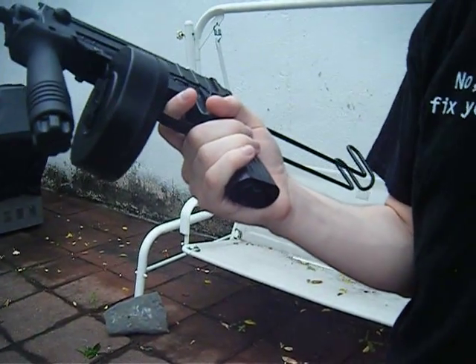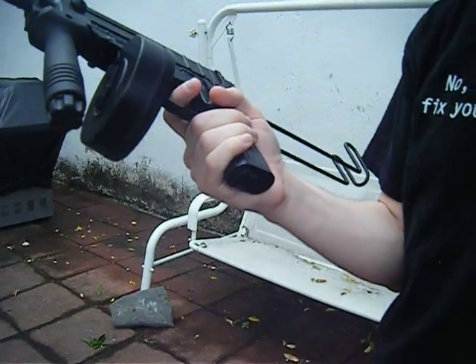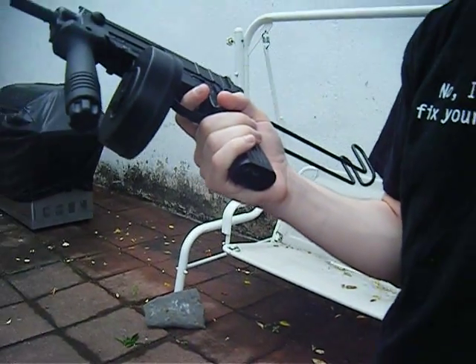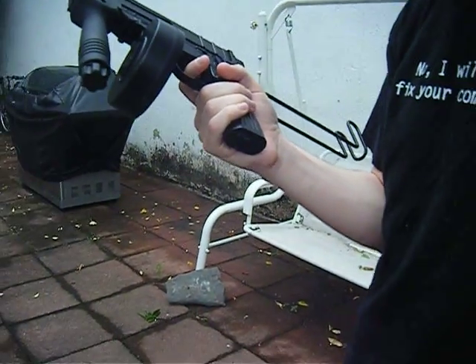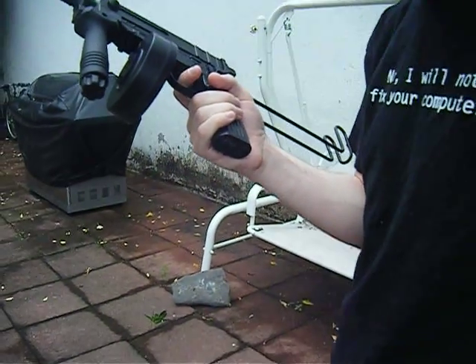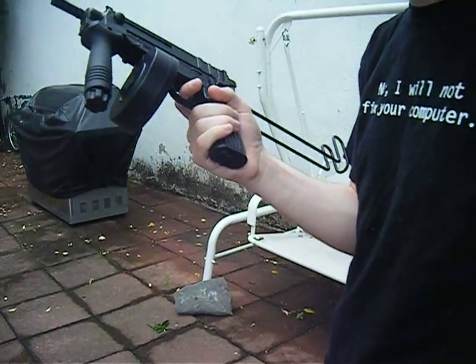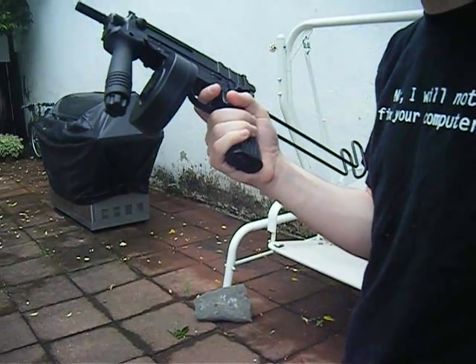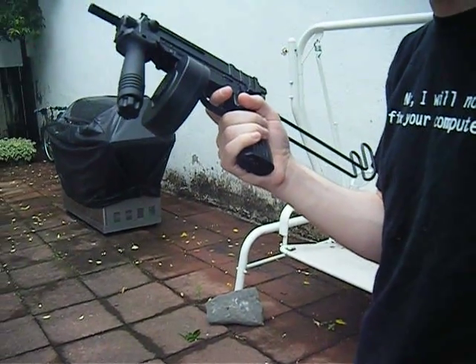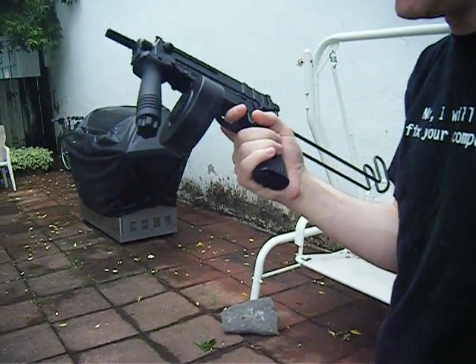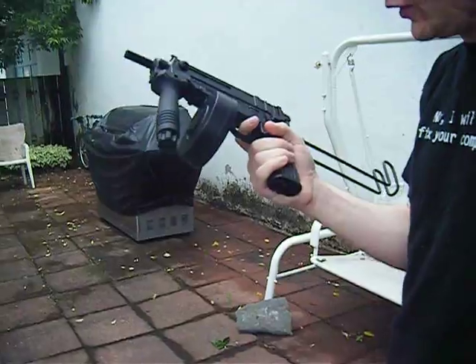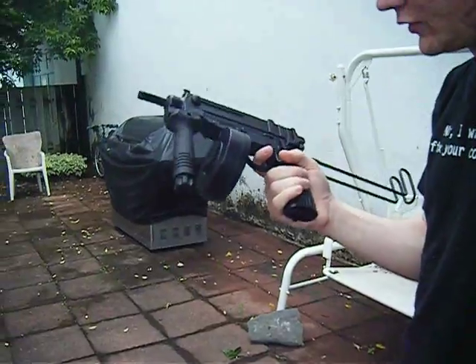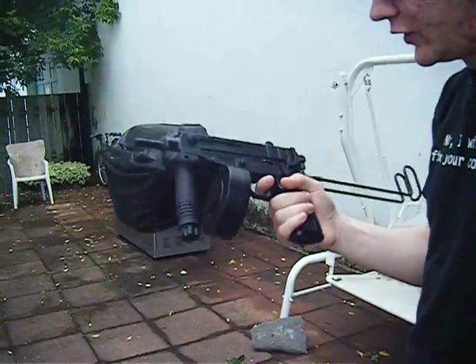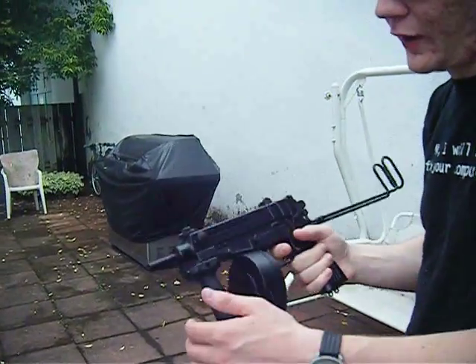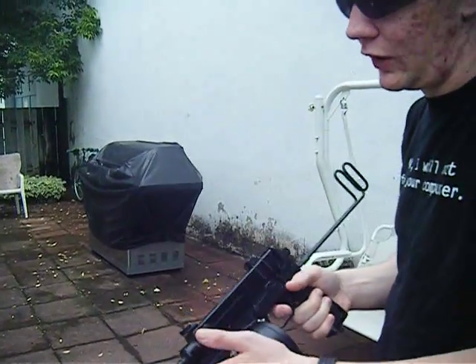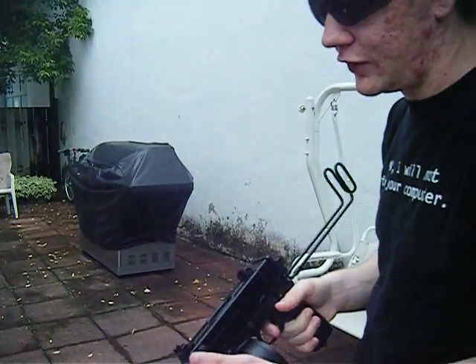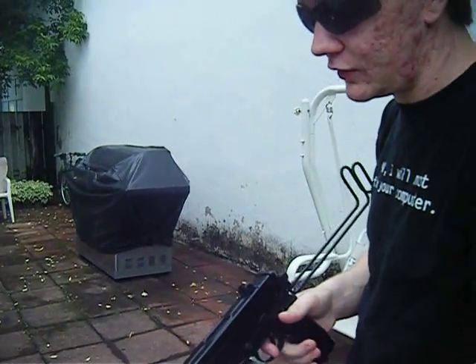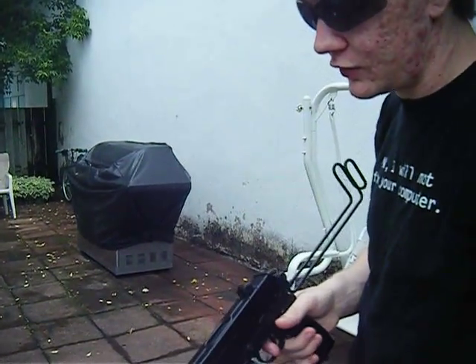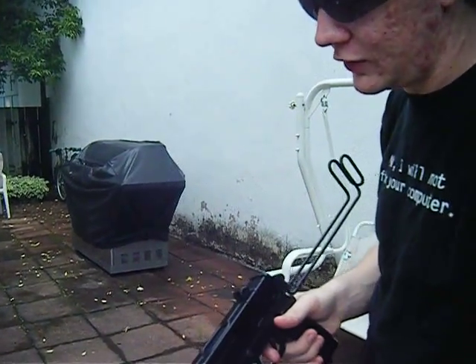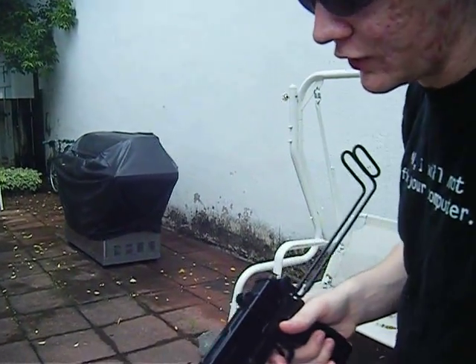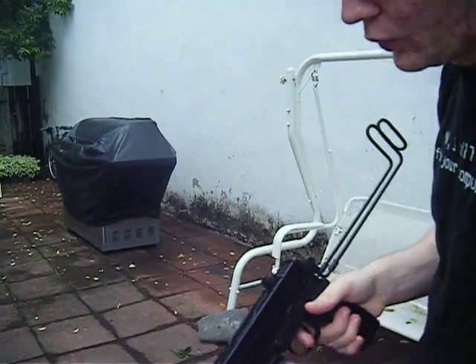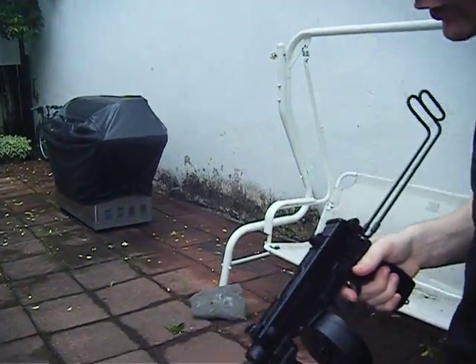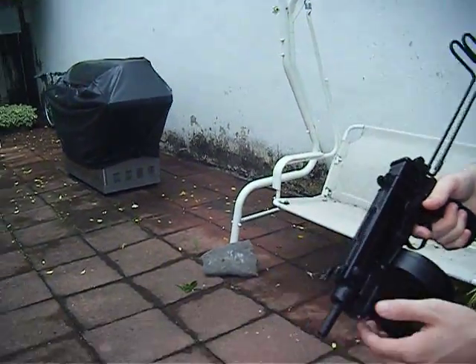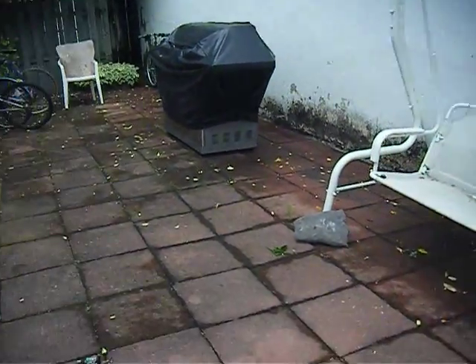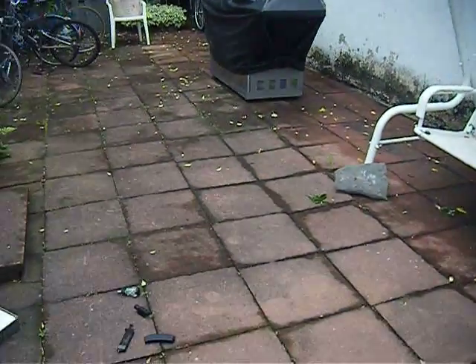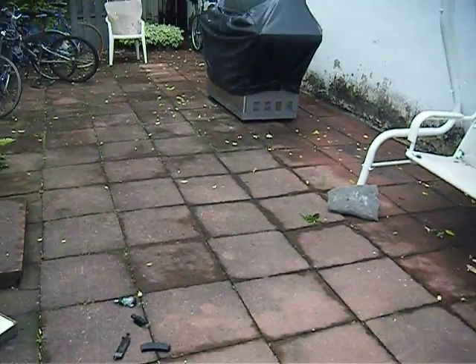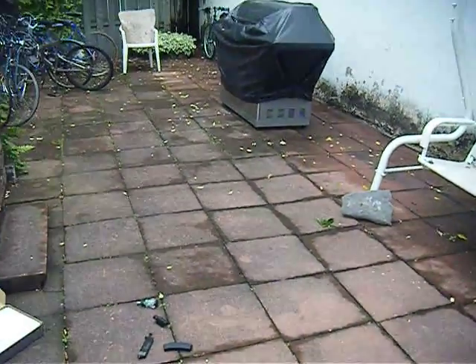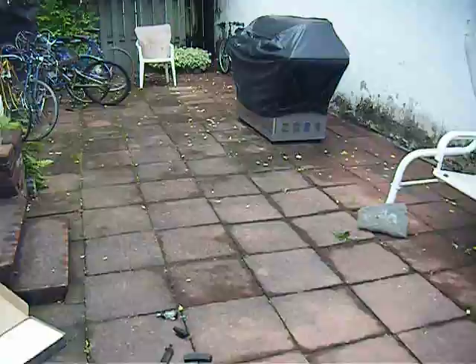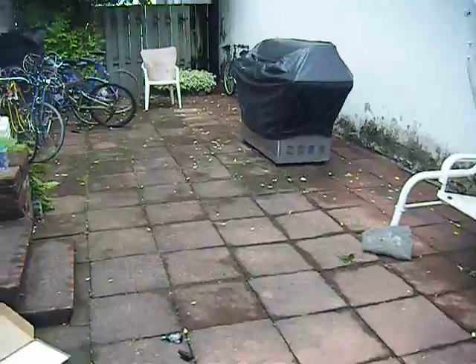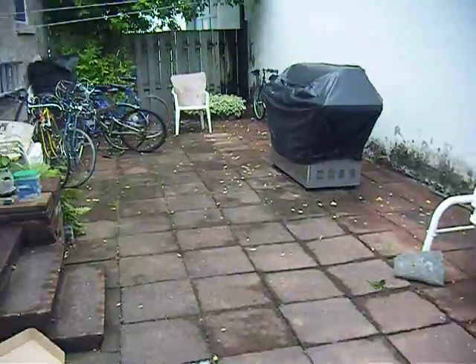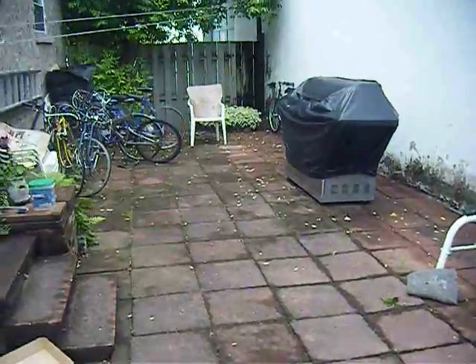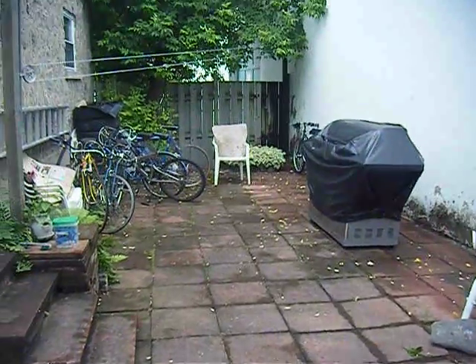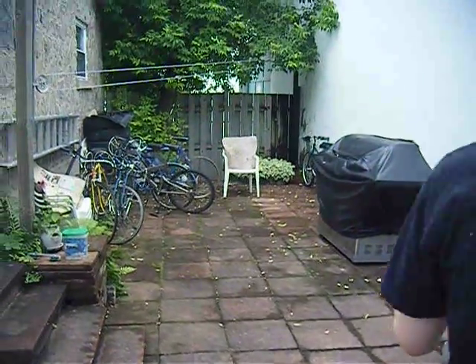This is a clone of the Tokyo Marui, made by Well, obviously — it's not going to be the exact copy. But let's get on to the firing test.